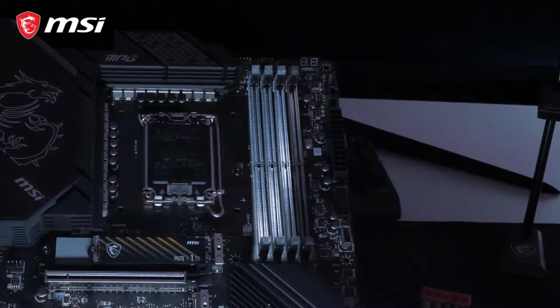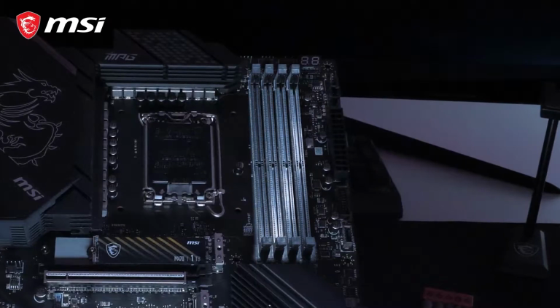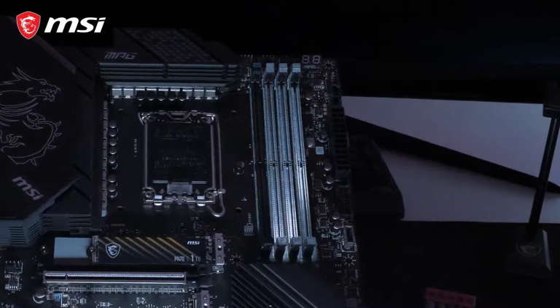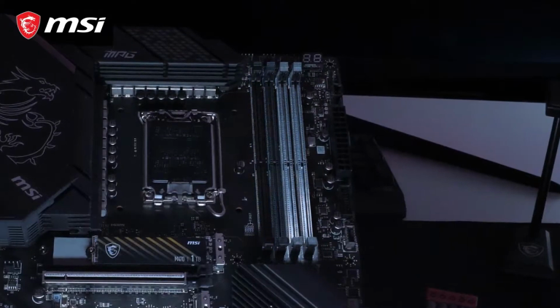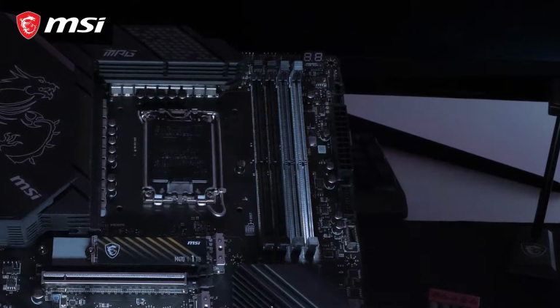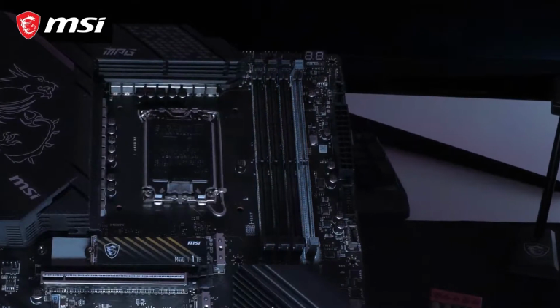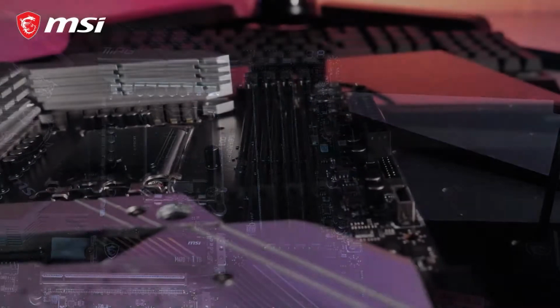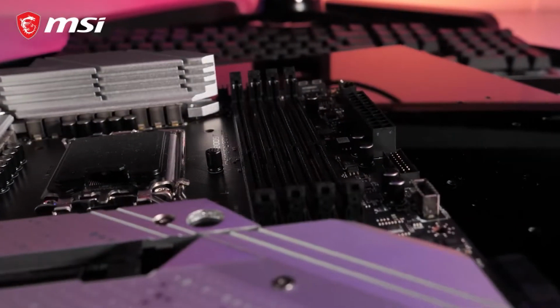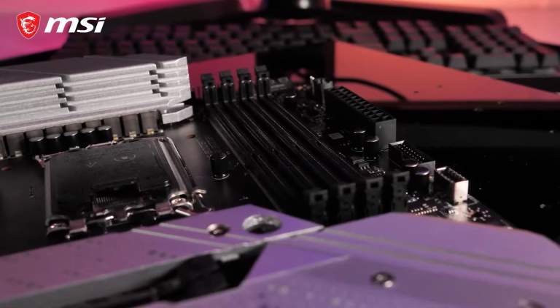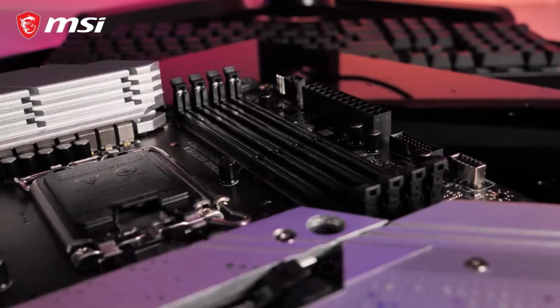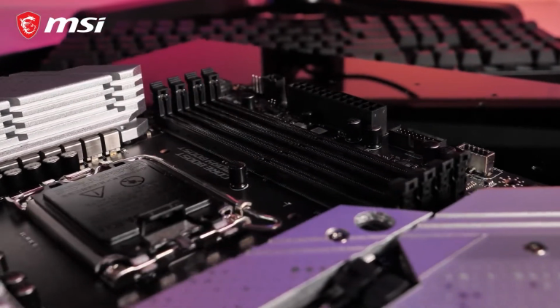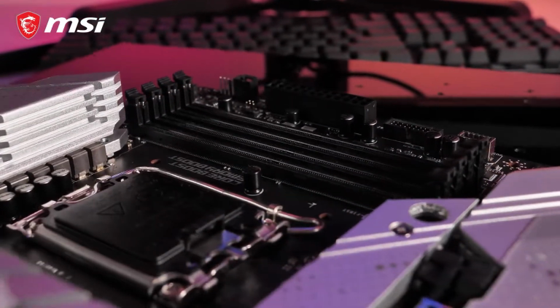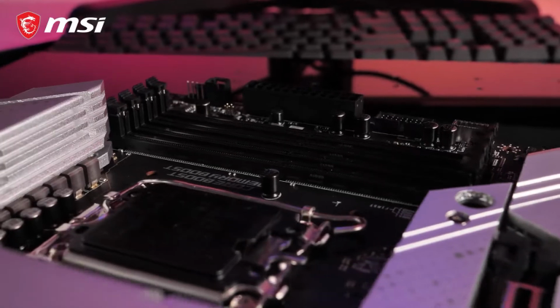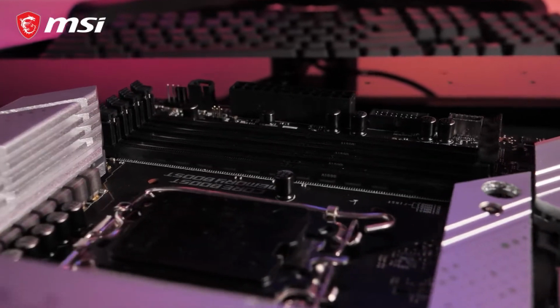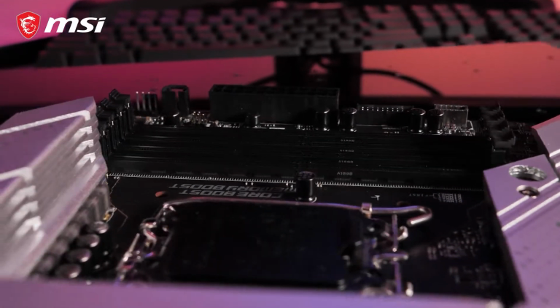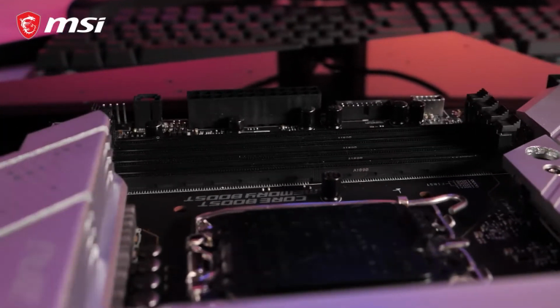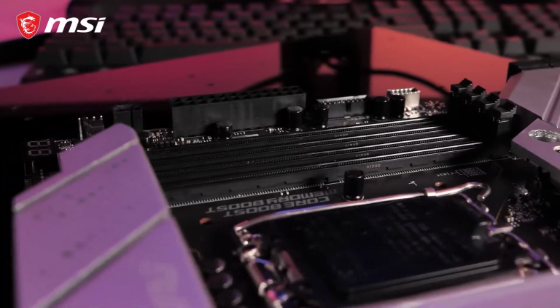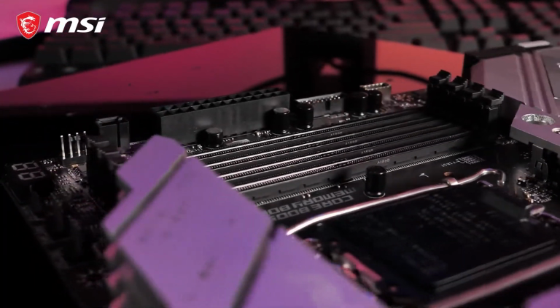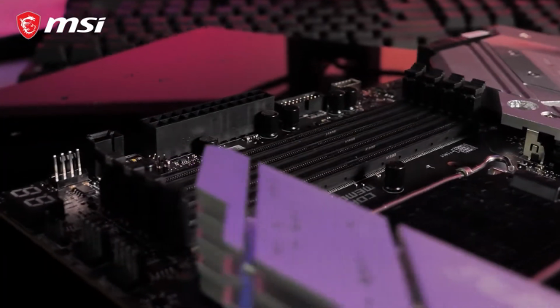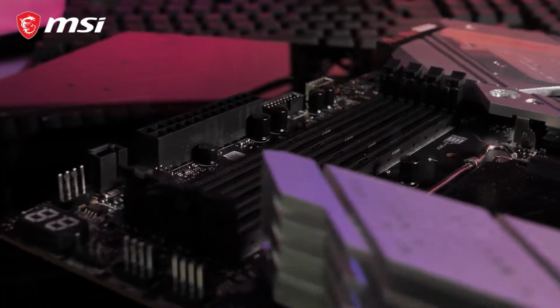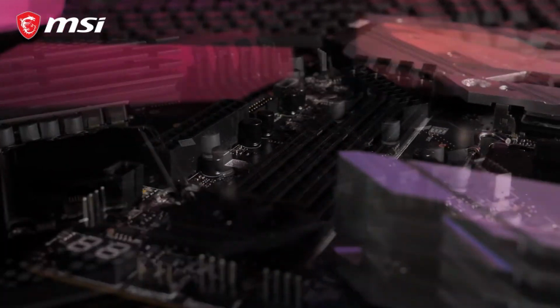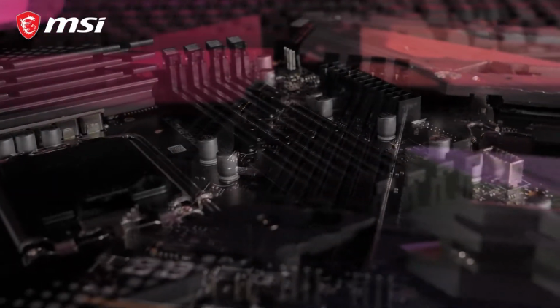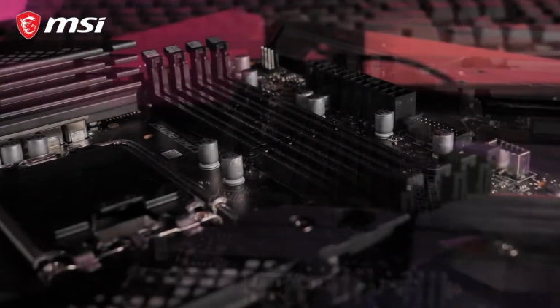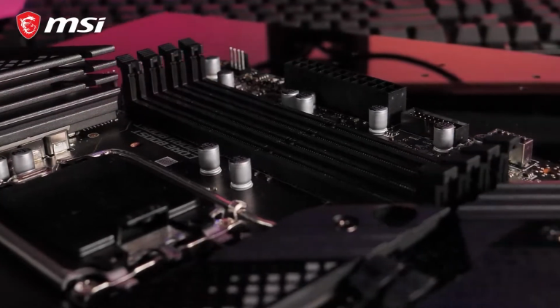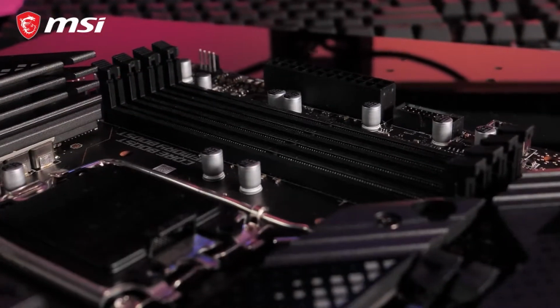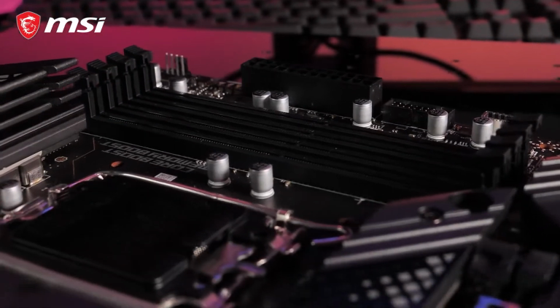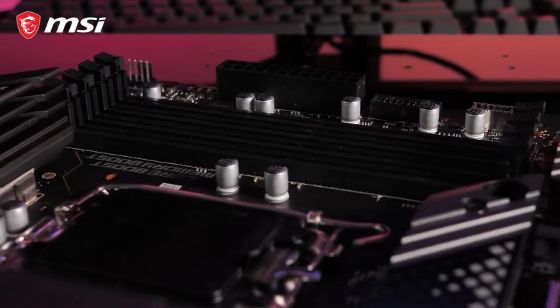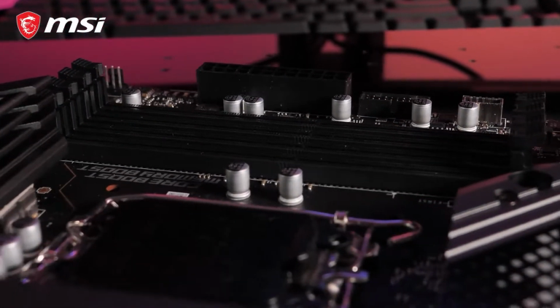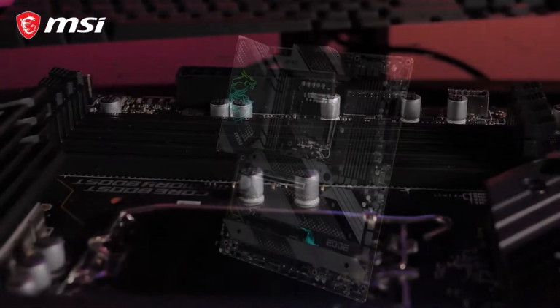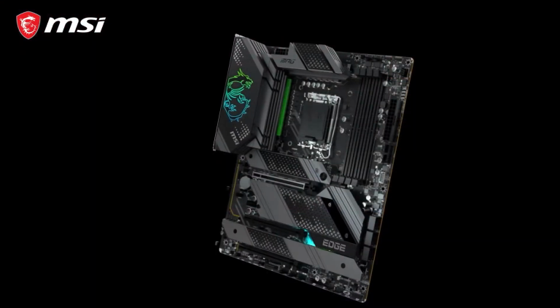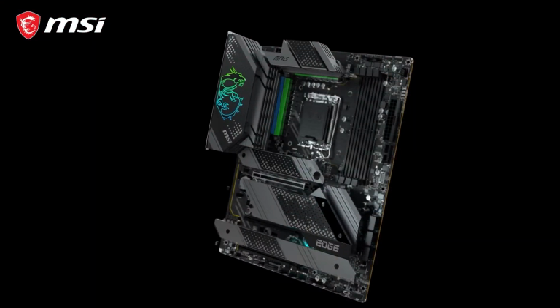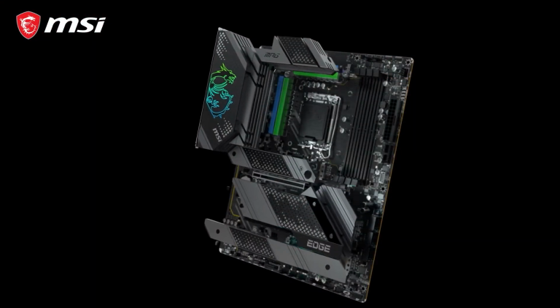The MPG Z690 motherboard with DDR5 support is capable of extreme memory speeds up to 6666 MHz. You can also choose a DDR4 model with memory speeds up to 5200 MHz.